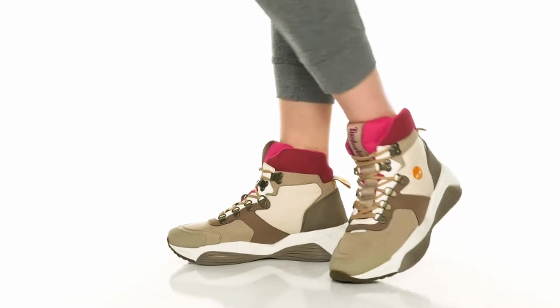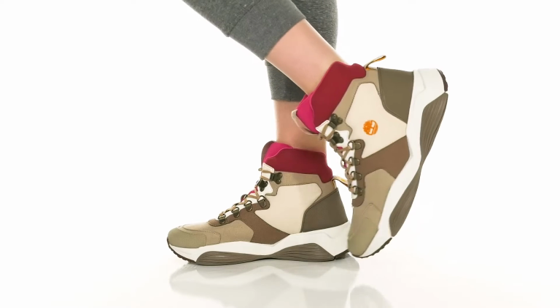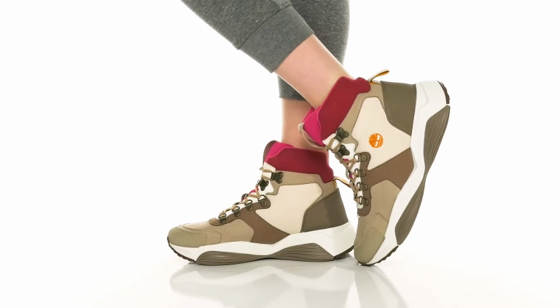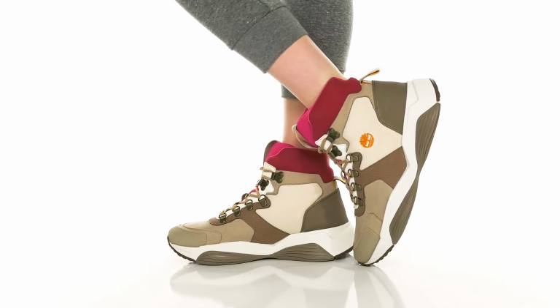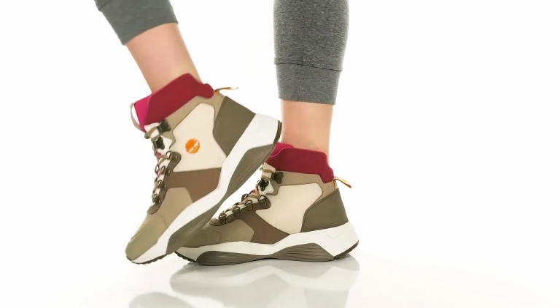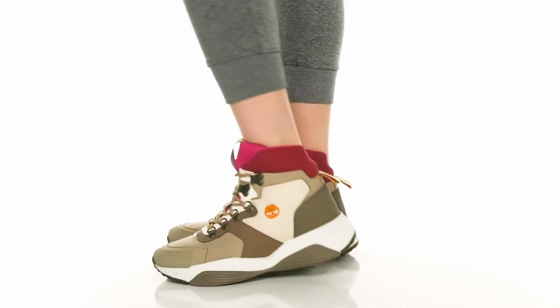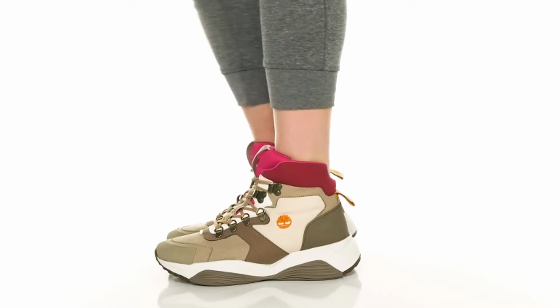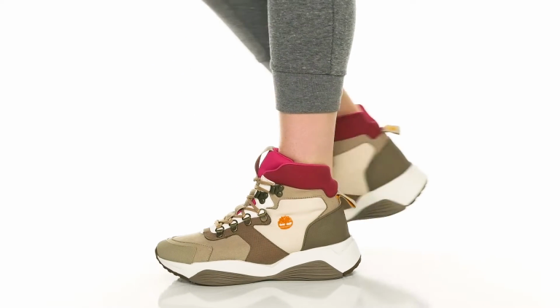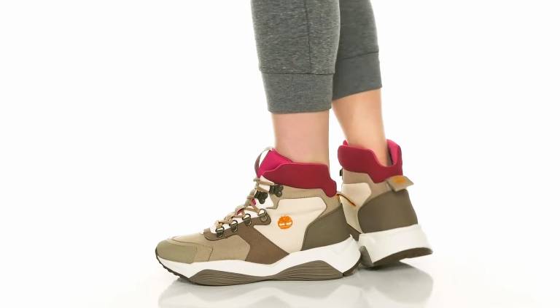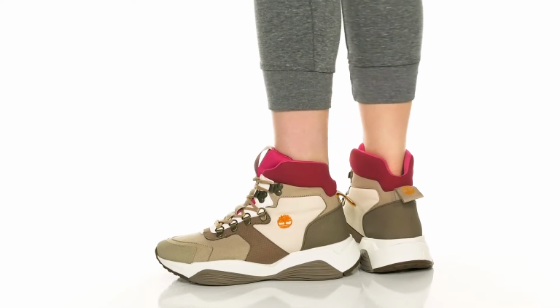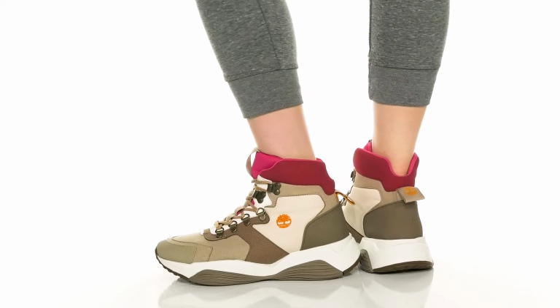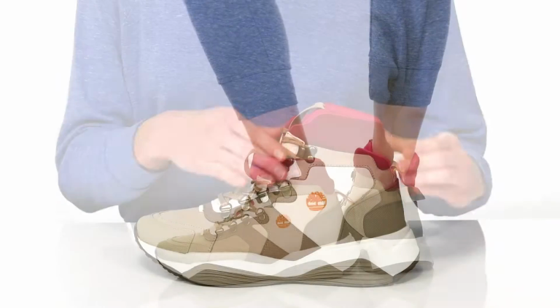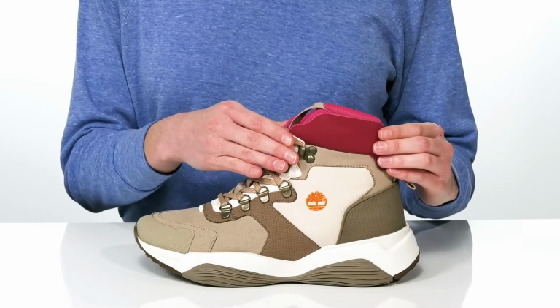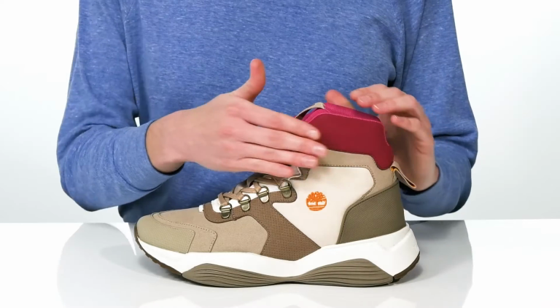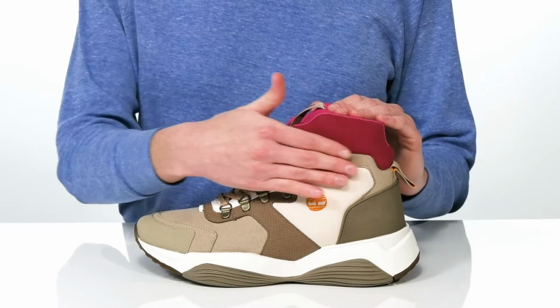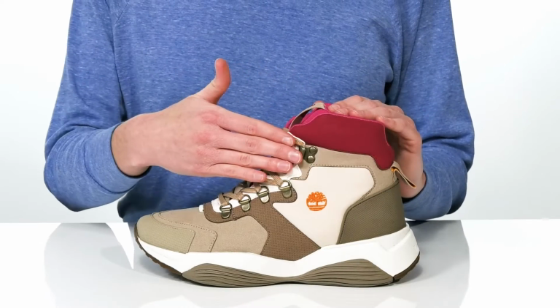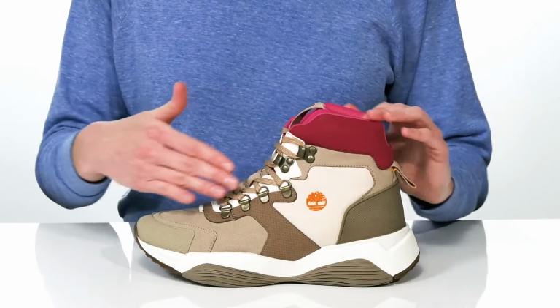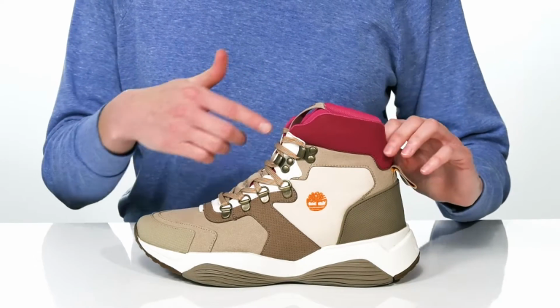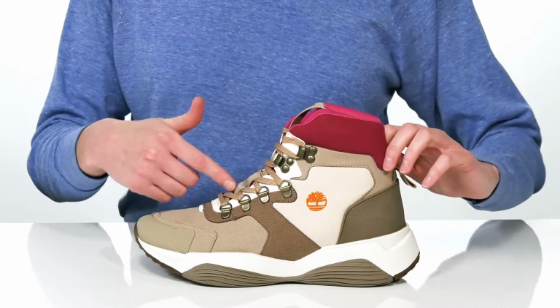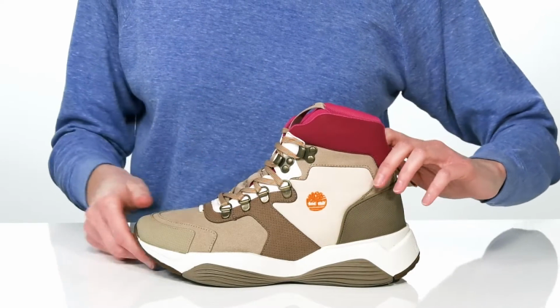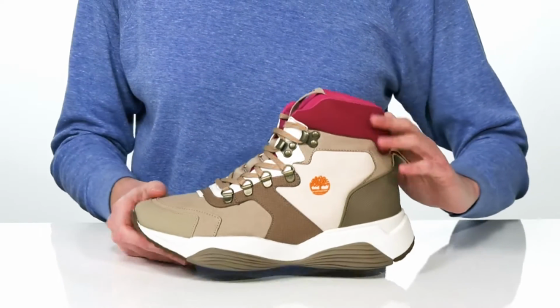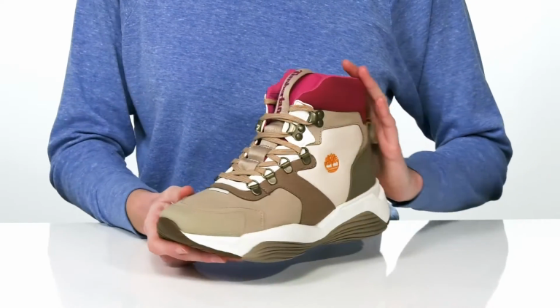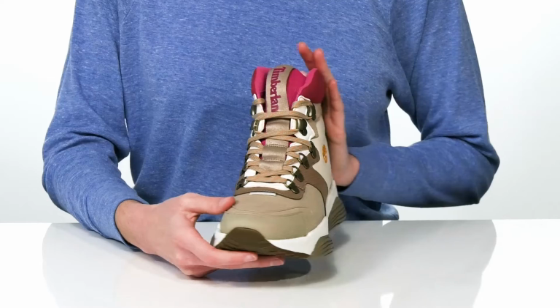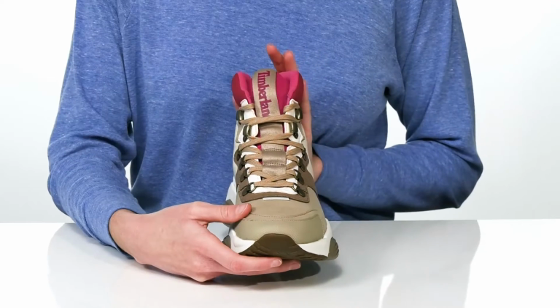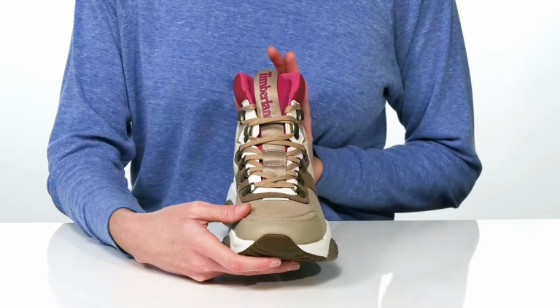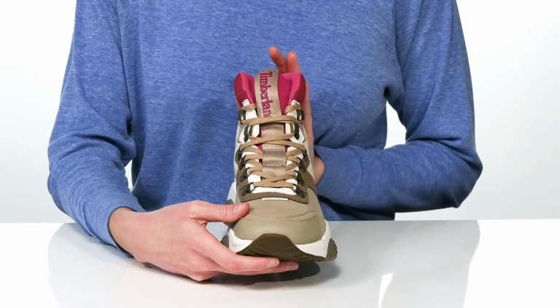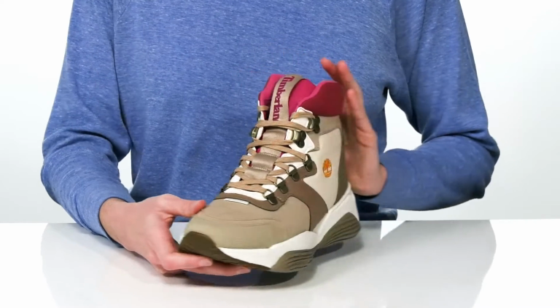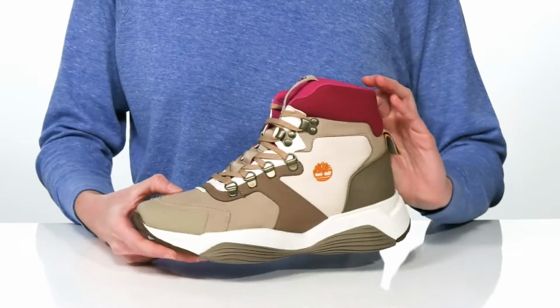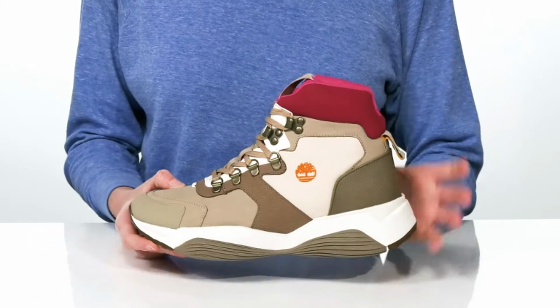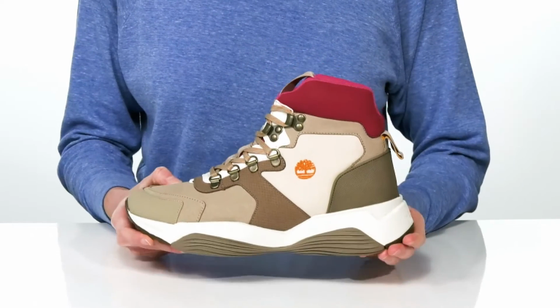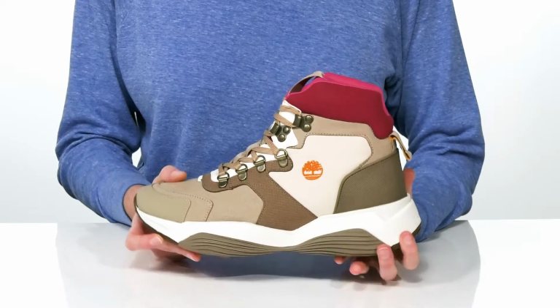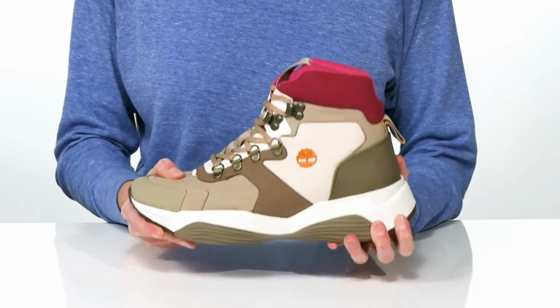This hiking-inspired sneaker from Timberland is great for the outdoor enthusiast. The taller shaft height adds support around the ankles, and the functional lace-up closure has D-ring hardware for a super secure fit.